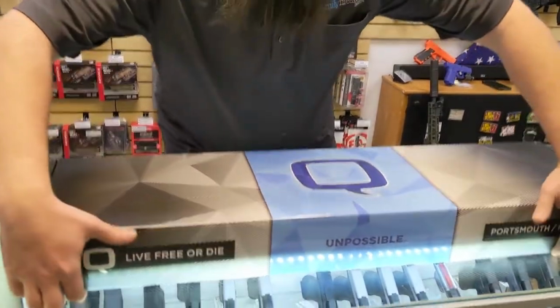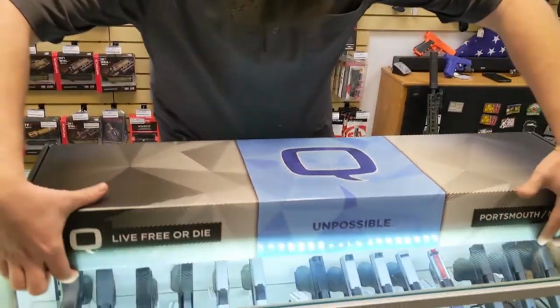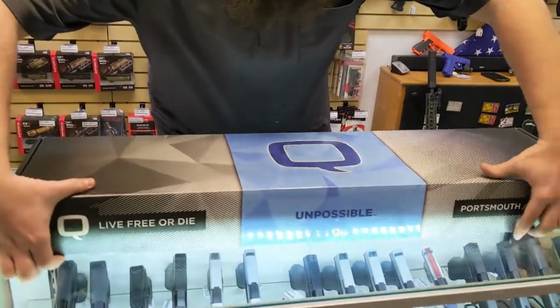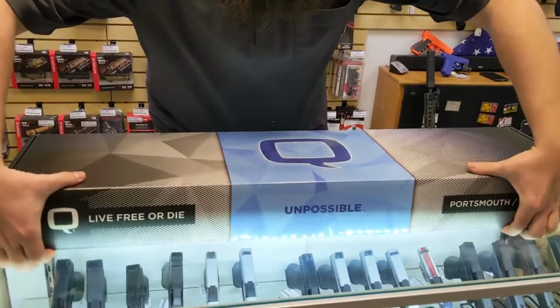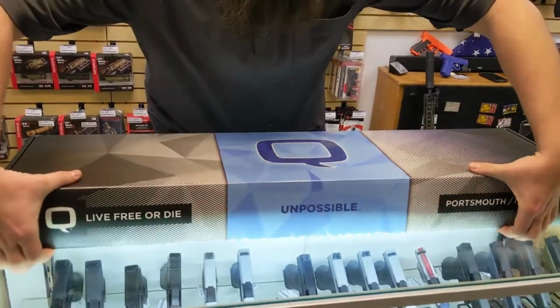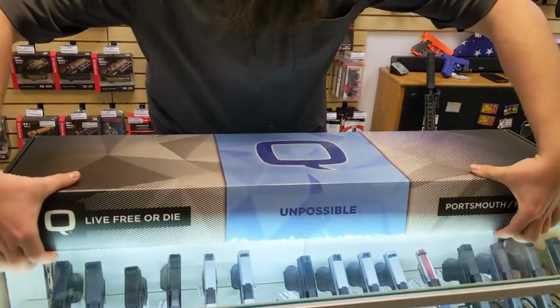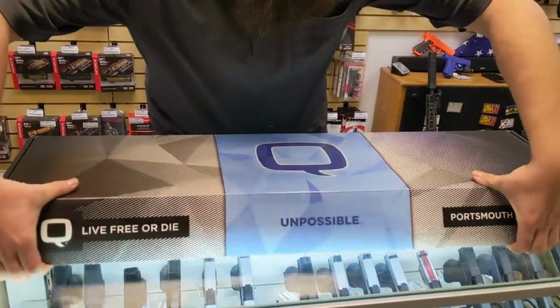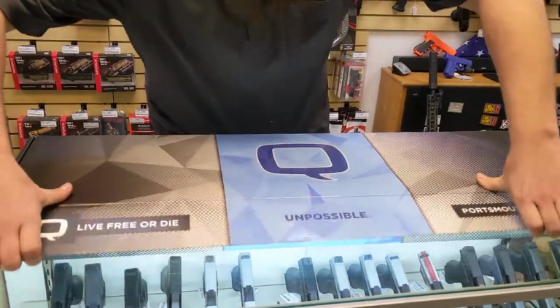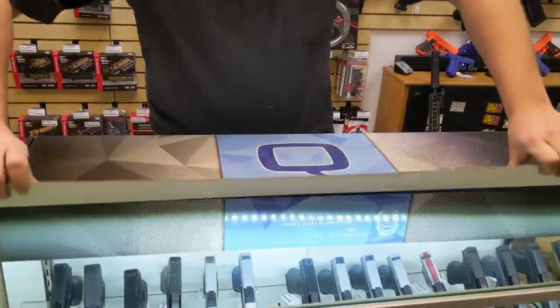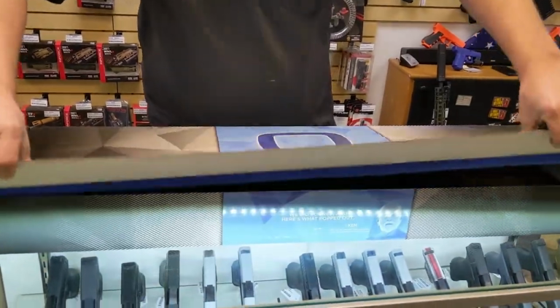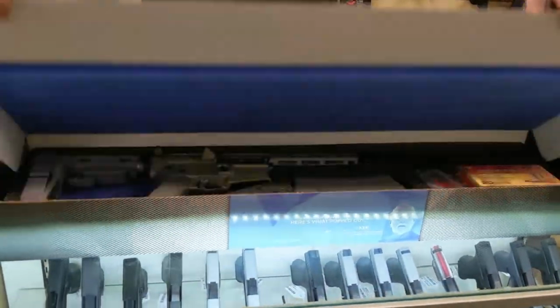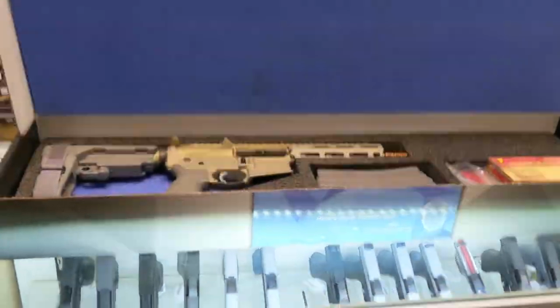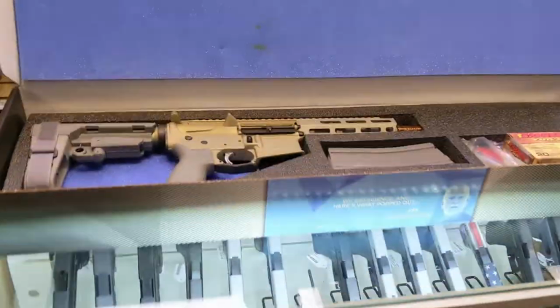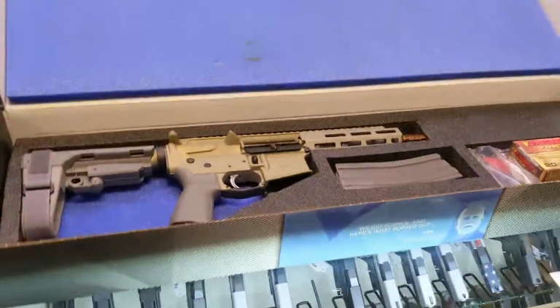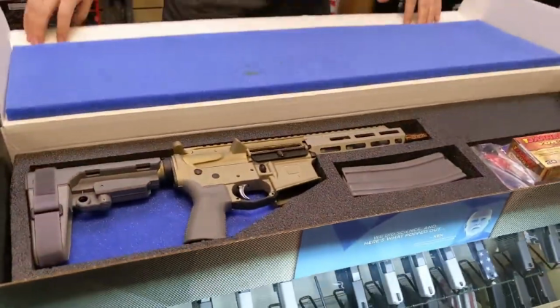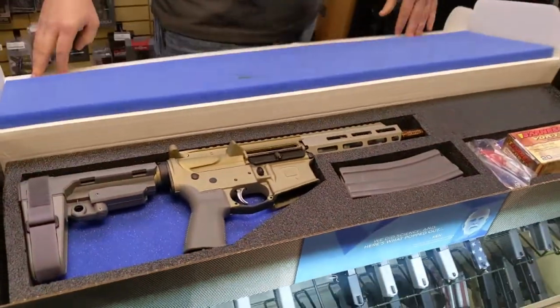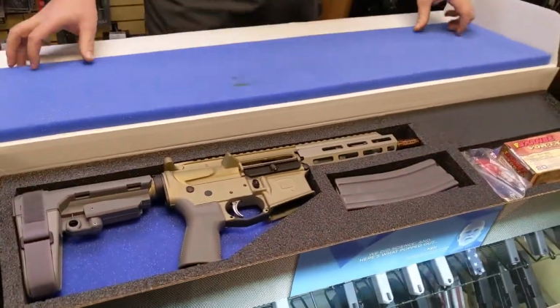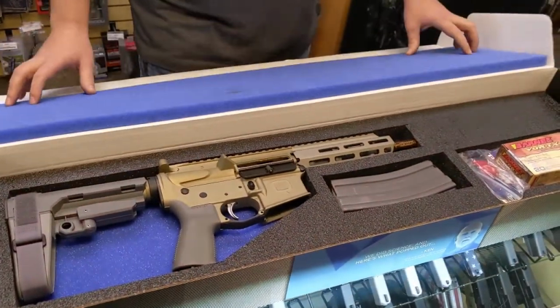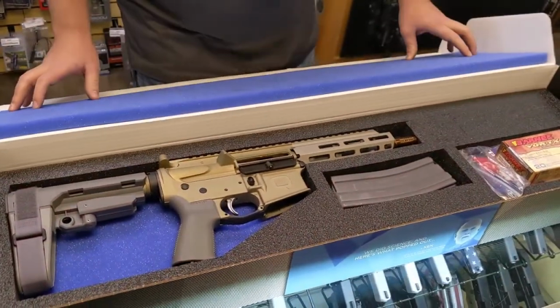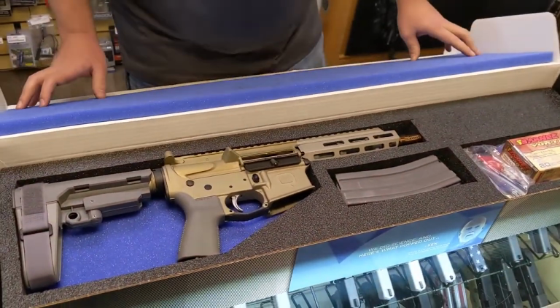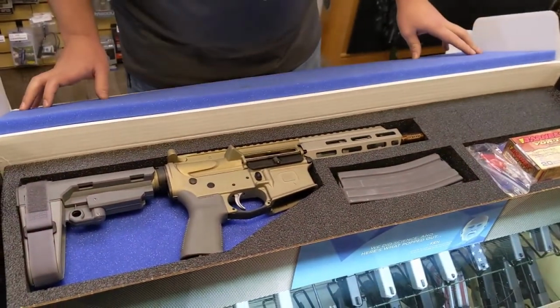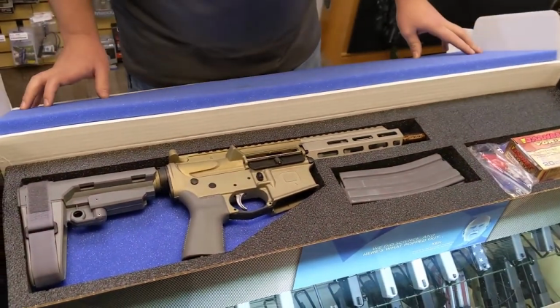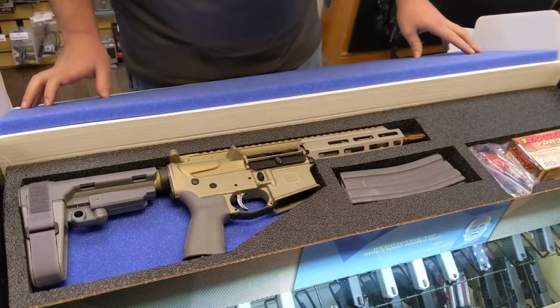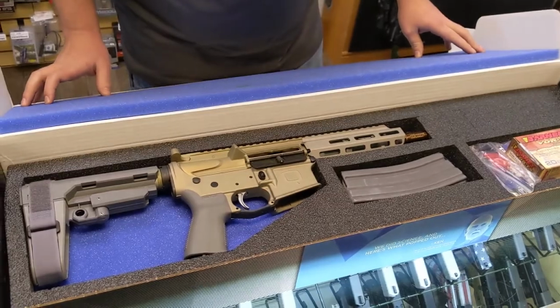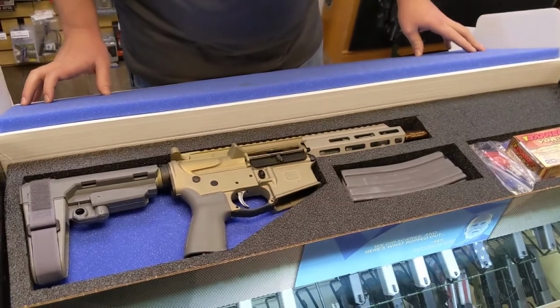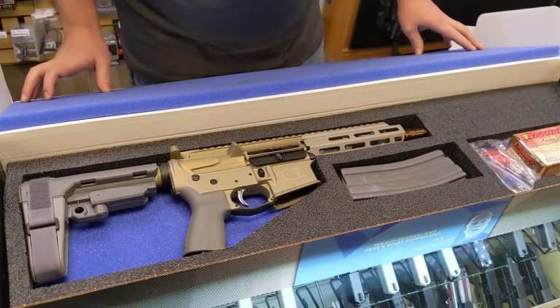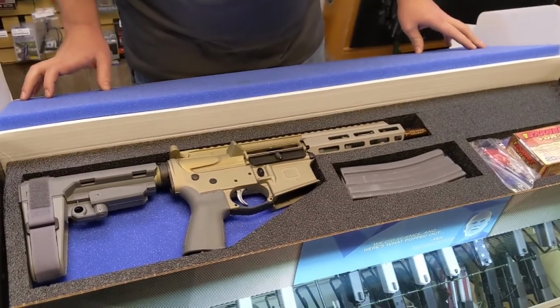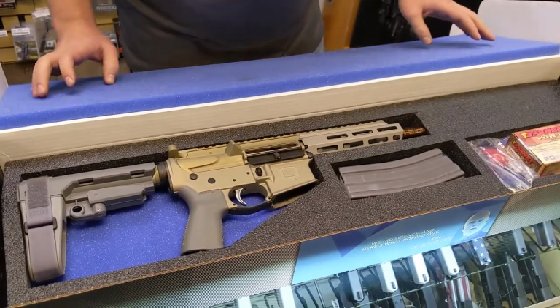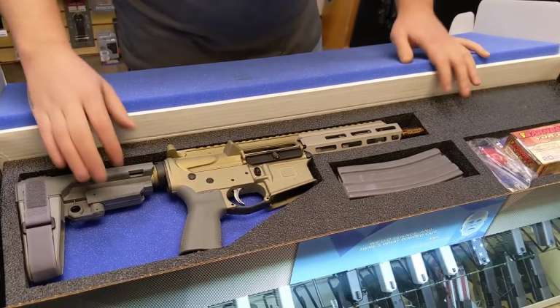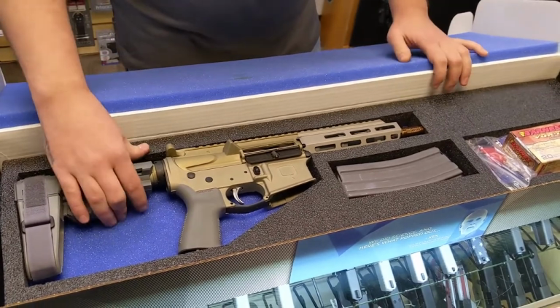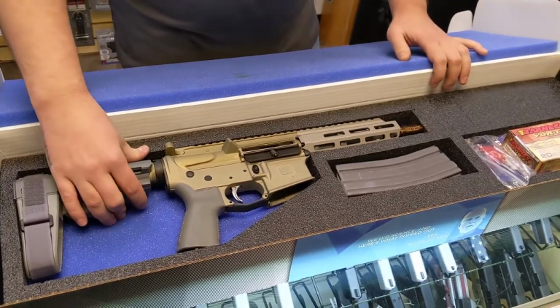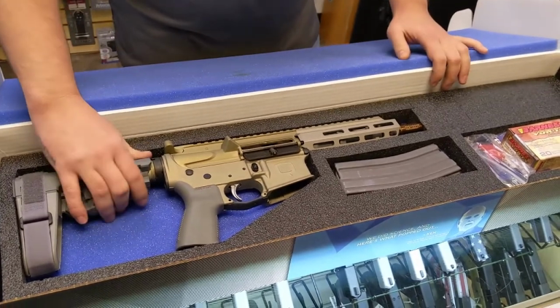First off, big ol' Q — you'll always find the box pretty easy. And there she is in all of her 300 Blackout glory.